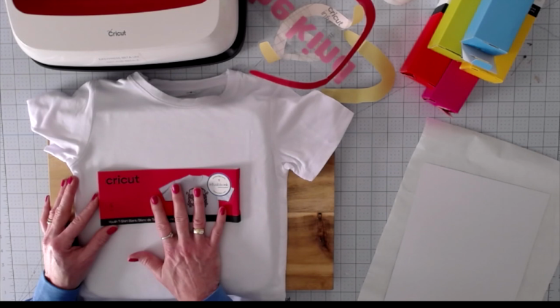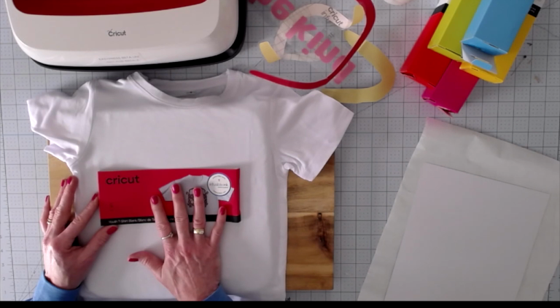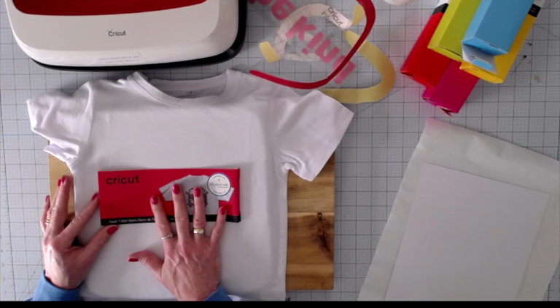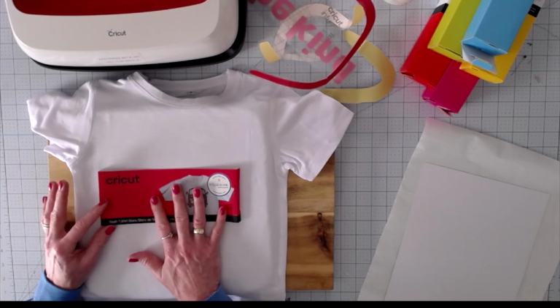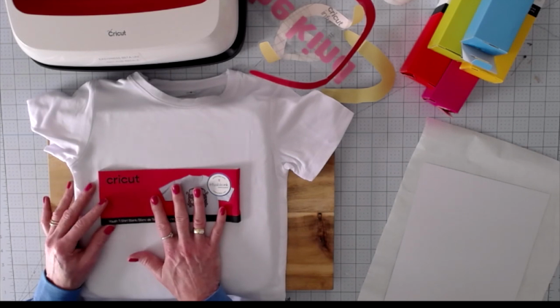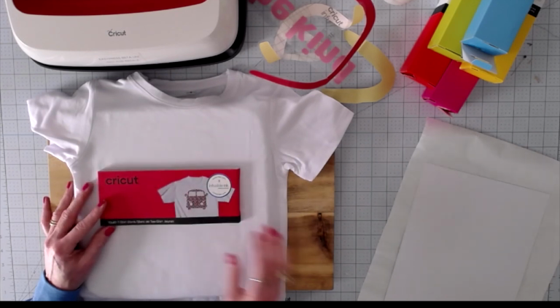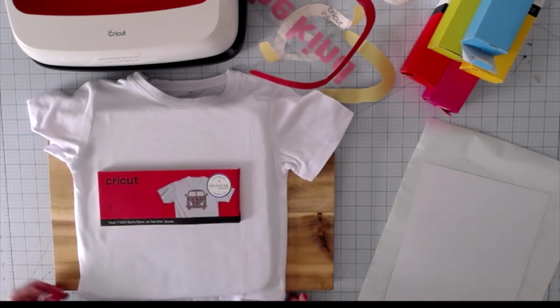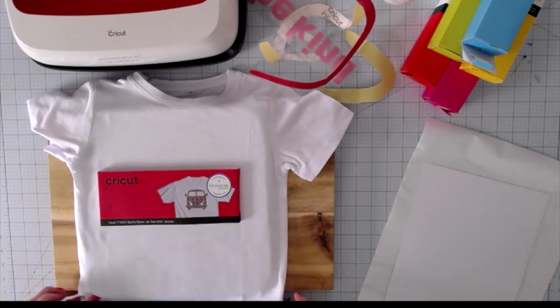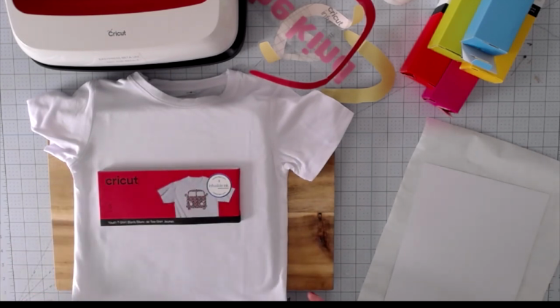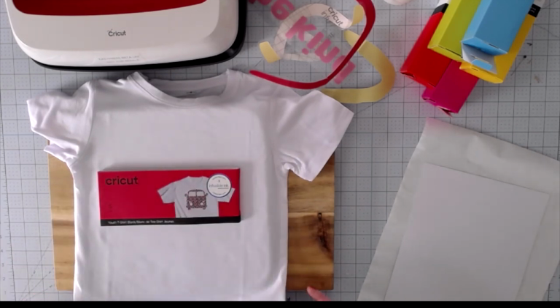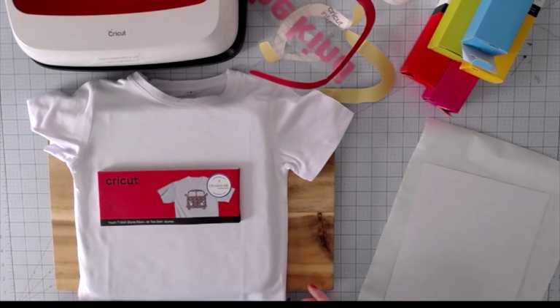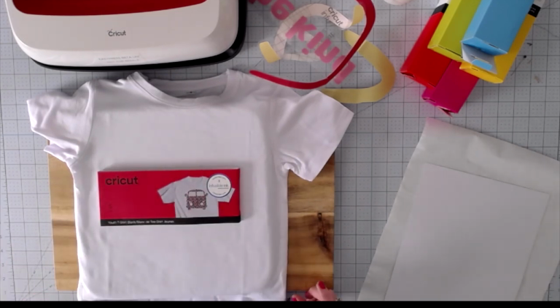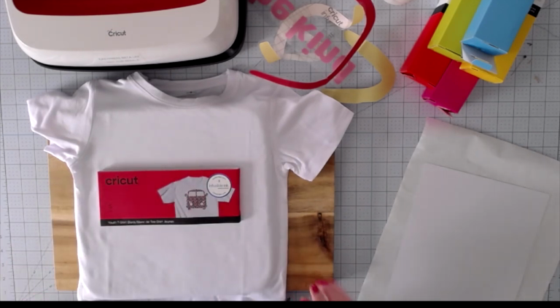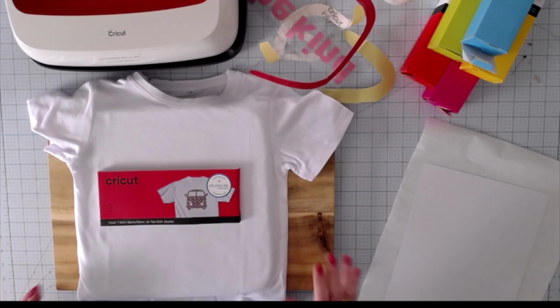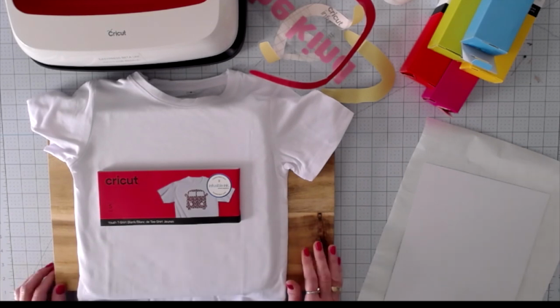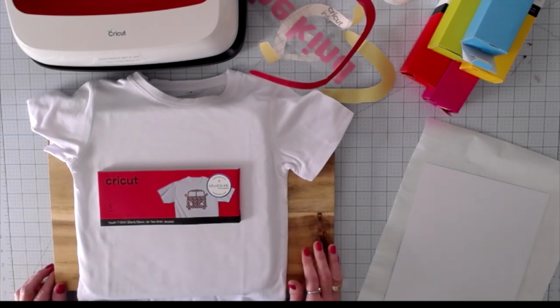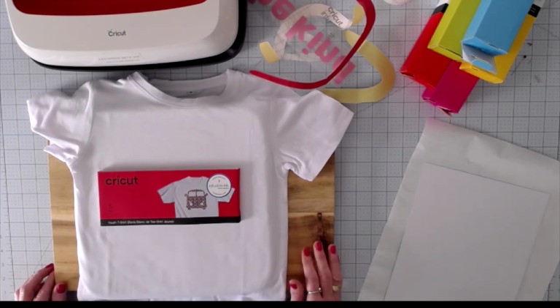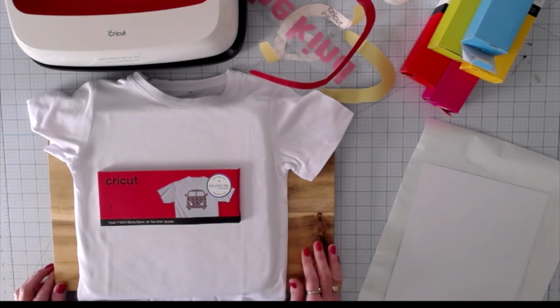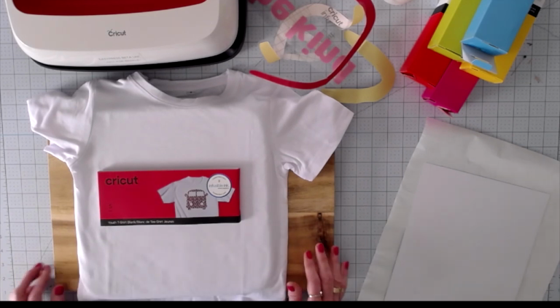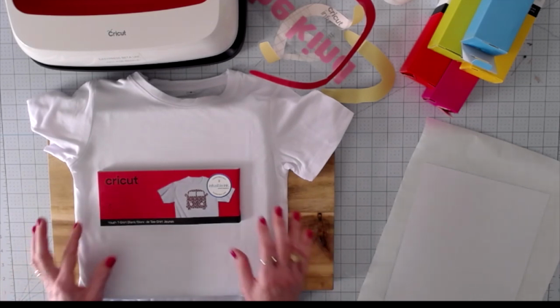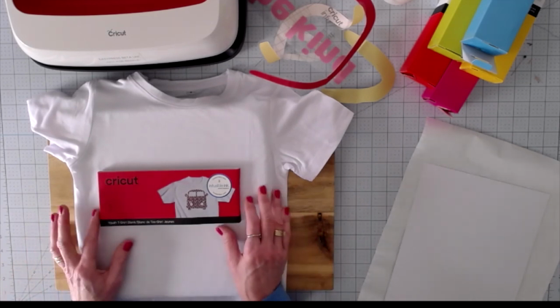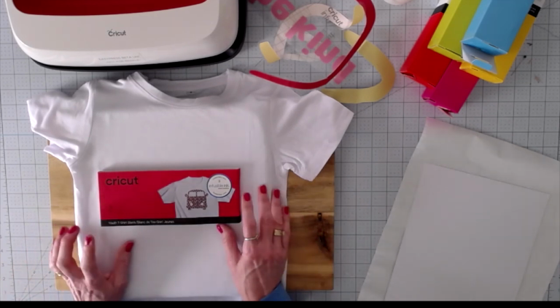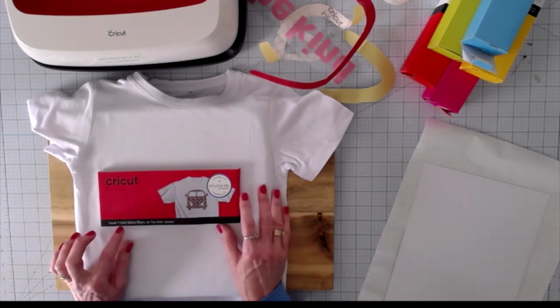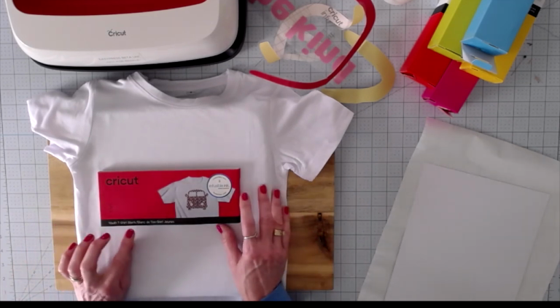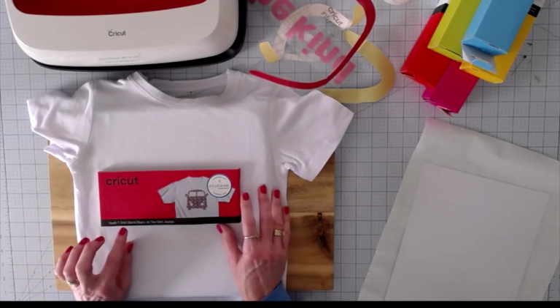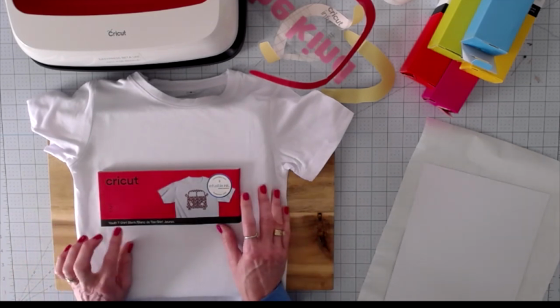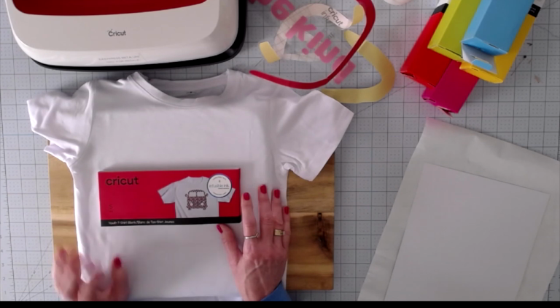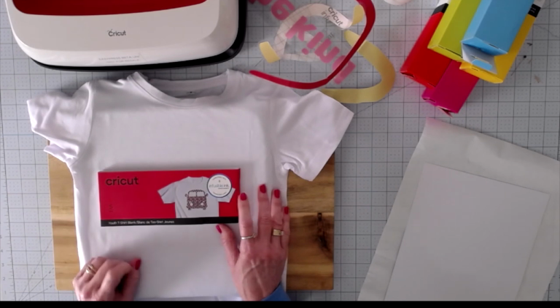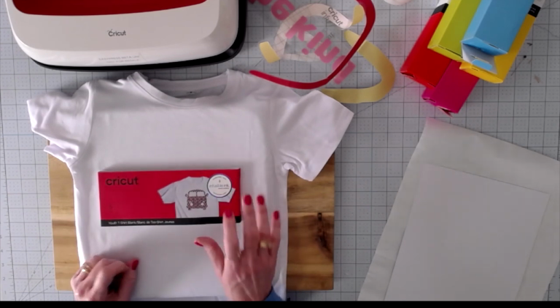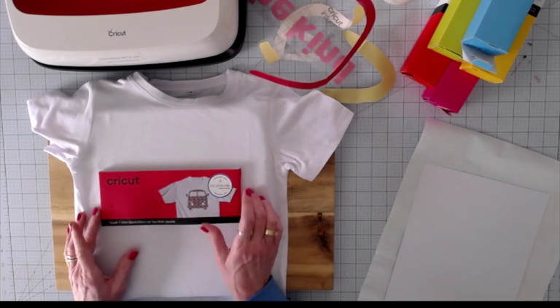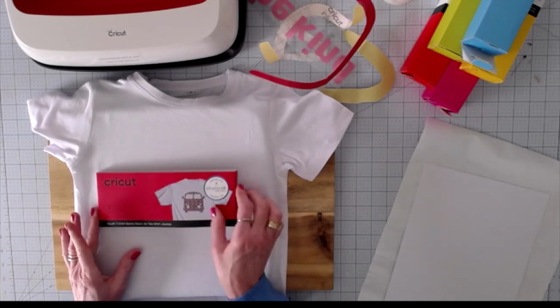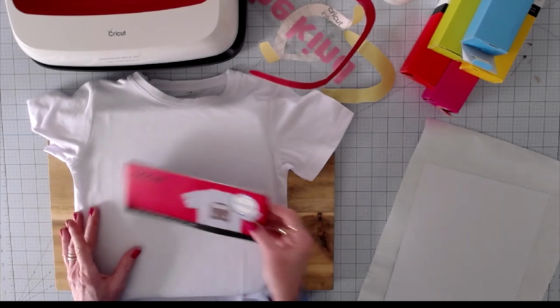Eevee wears probably a 4T, so this might be slightly big on her, but I think it's going to be just fine. This is a youth small infusible ink shirt from Cricut.